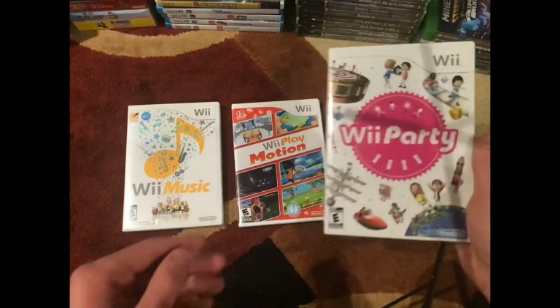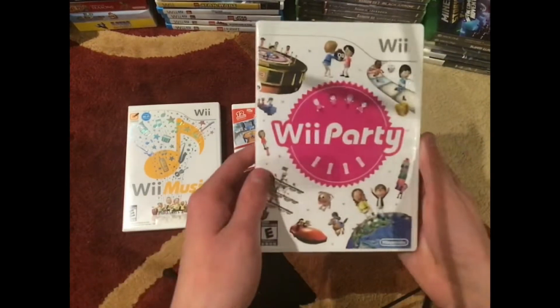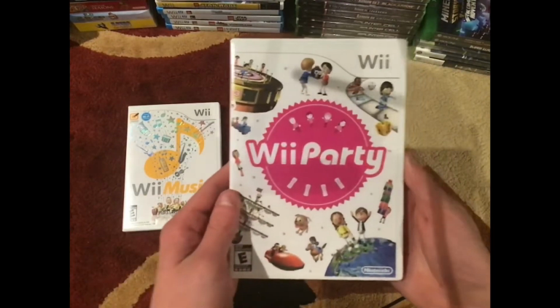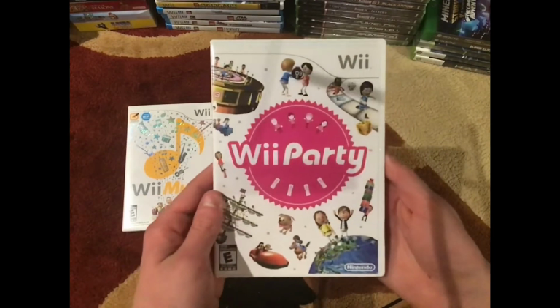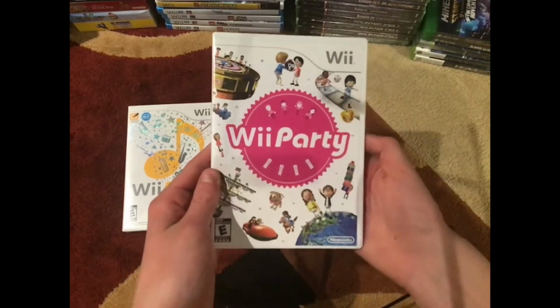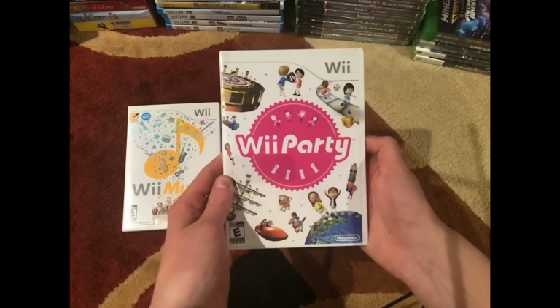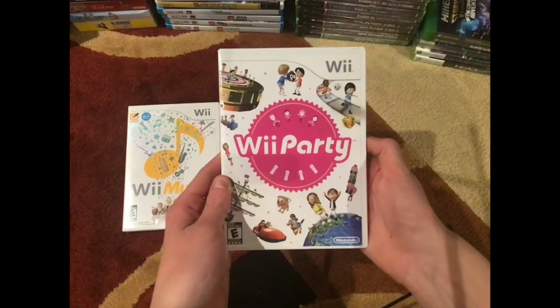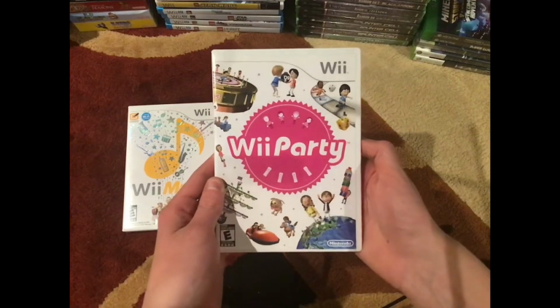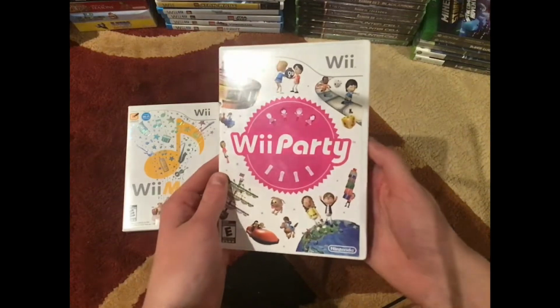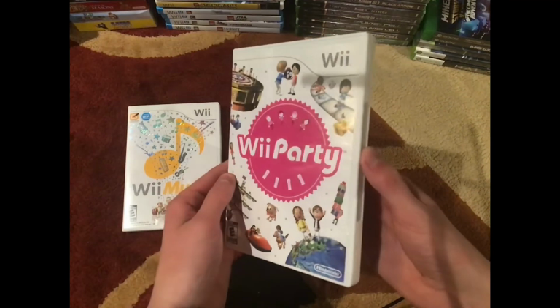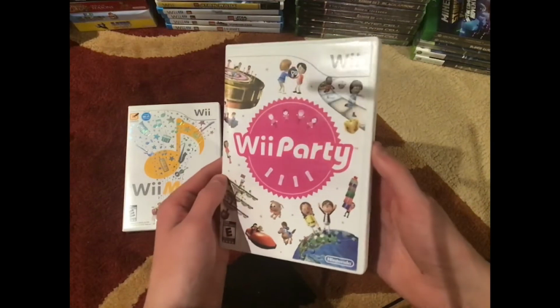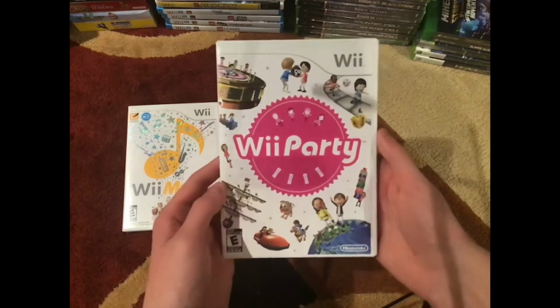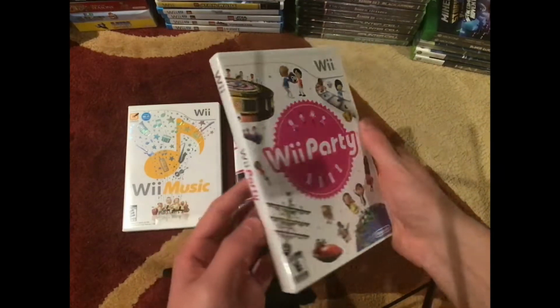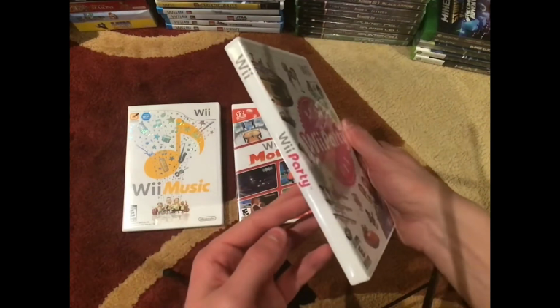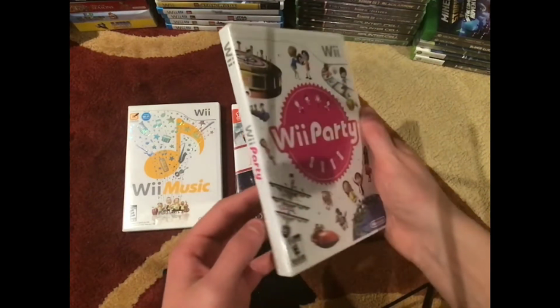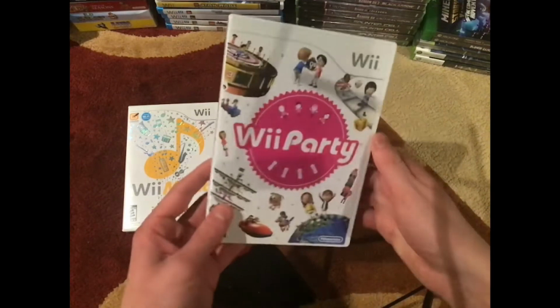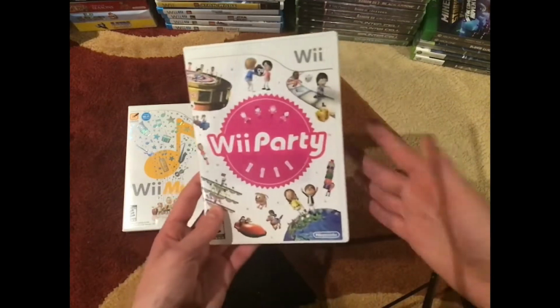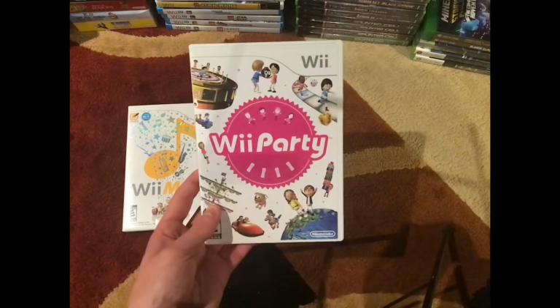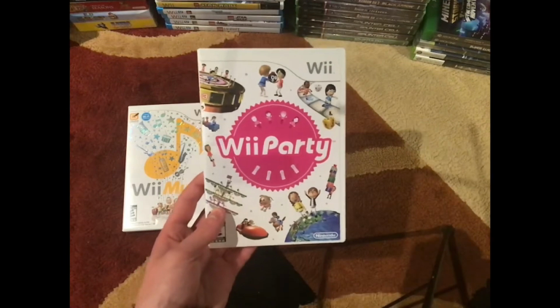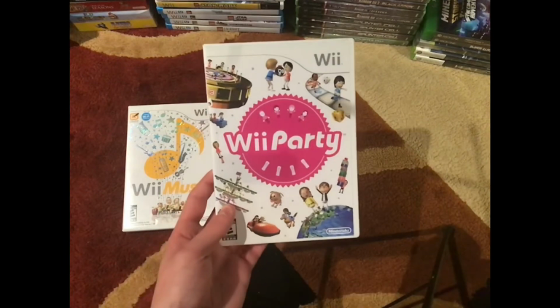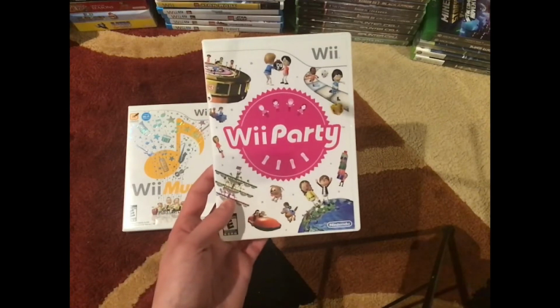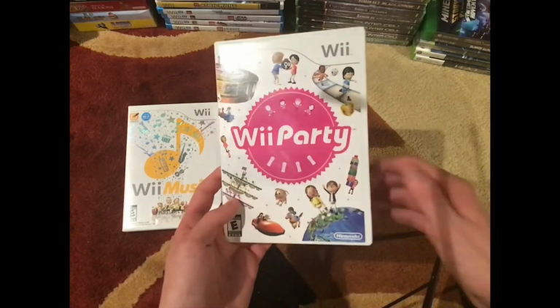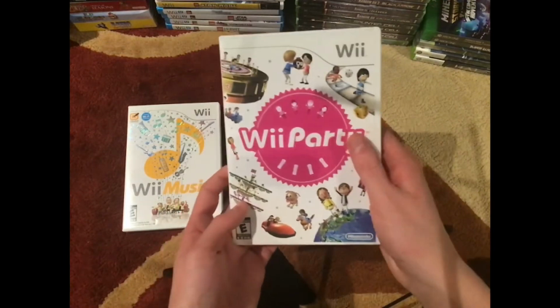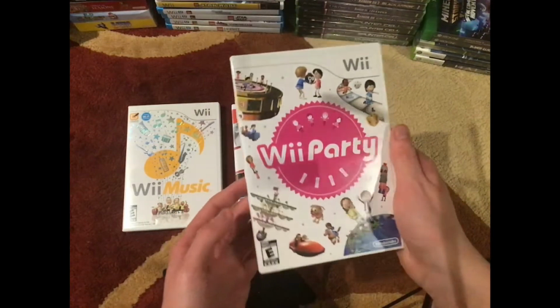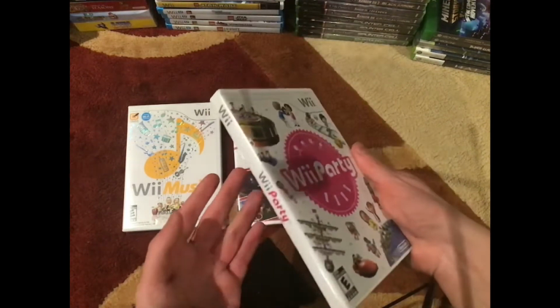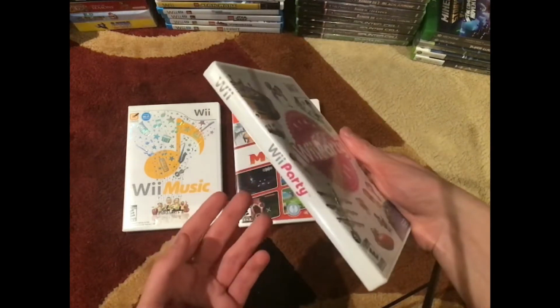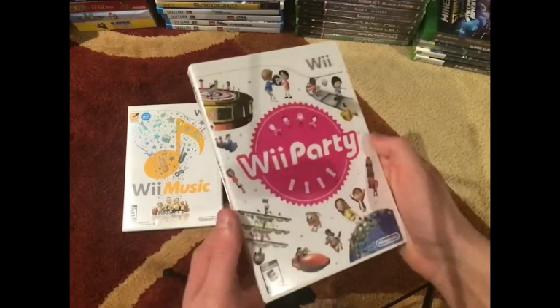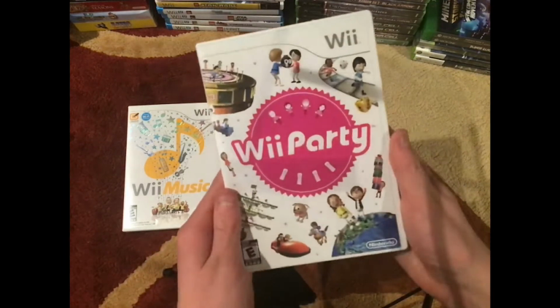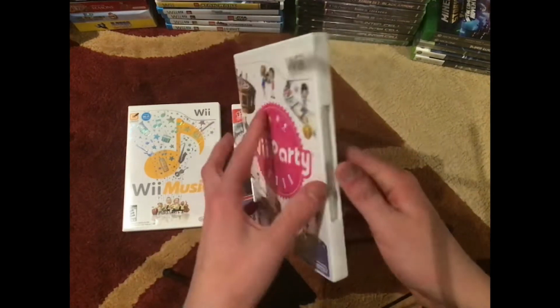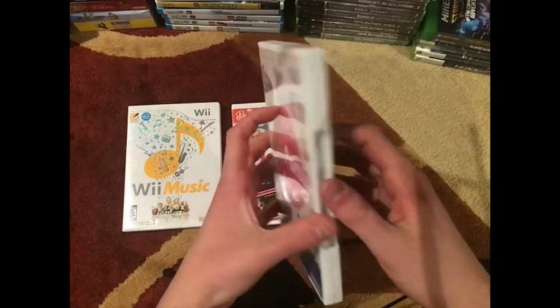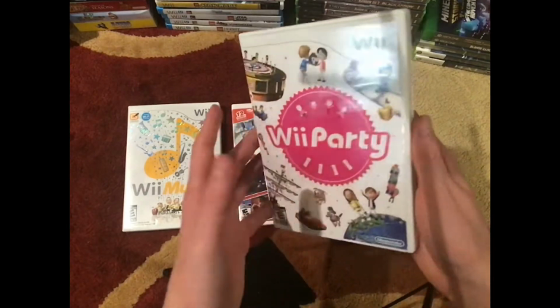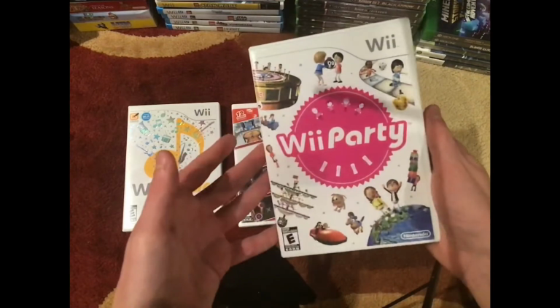And finally we have Wii Party, which is supposed to be a really good game — actually, if you're playing with a lot of people. Solo, not so much; duo, sure; but when you're playing with up to four people, it's supposed to be a really fun game.